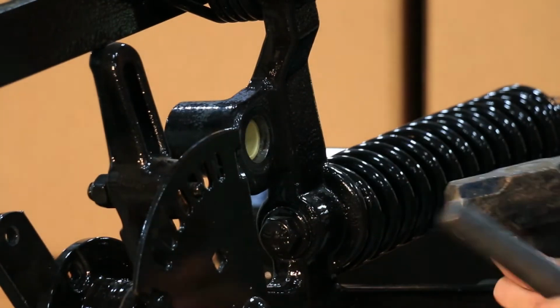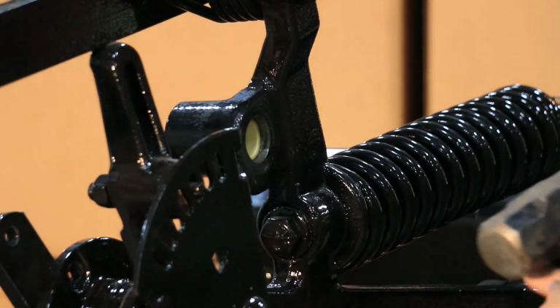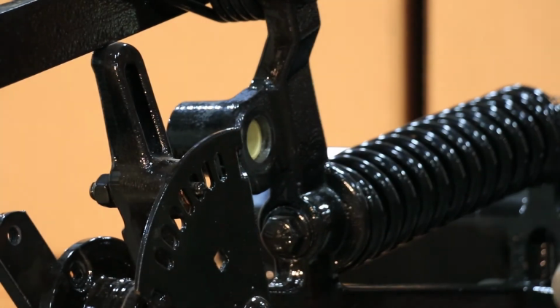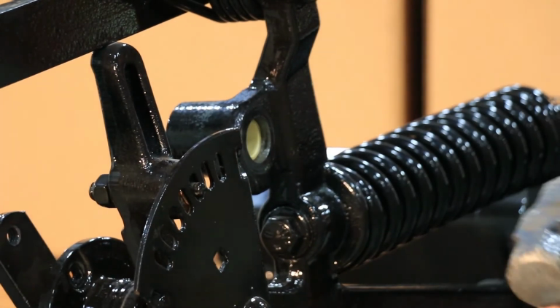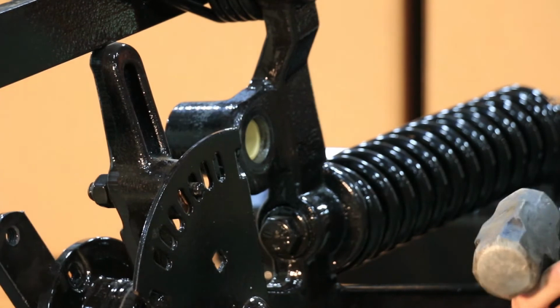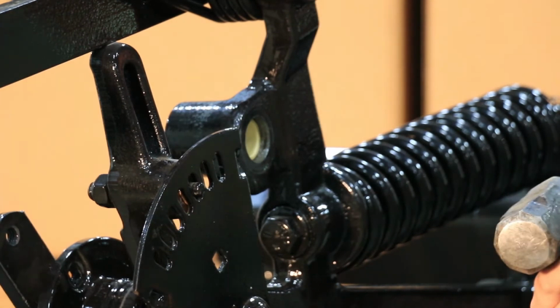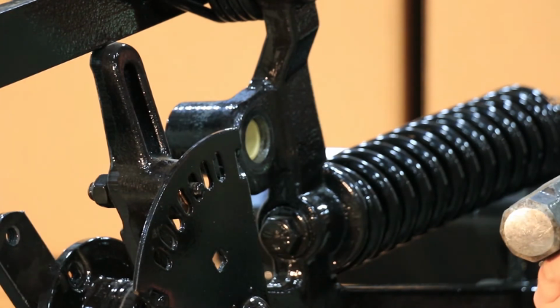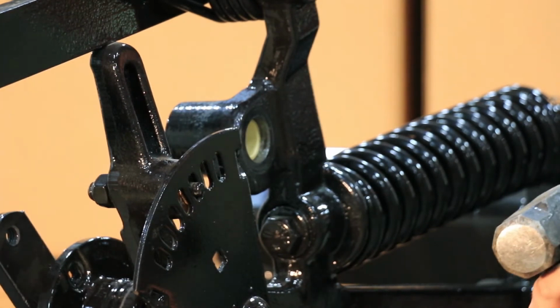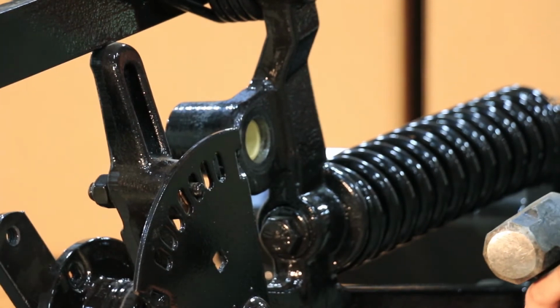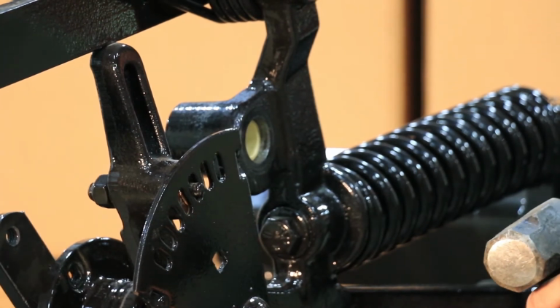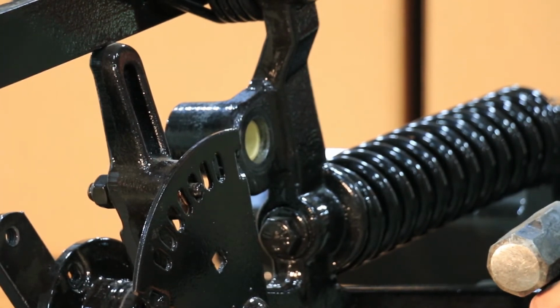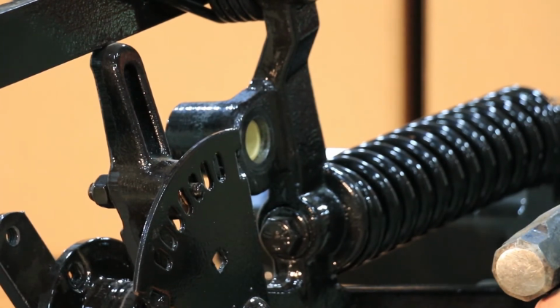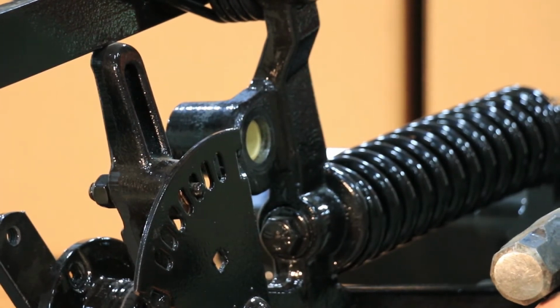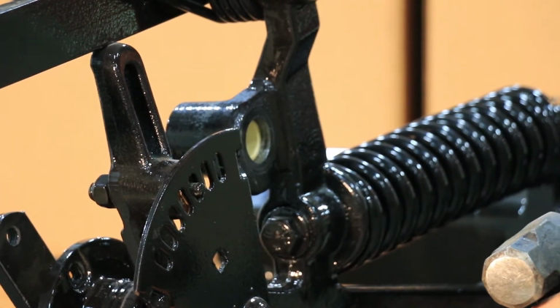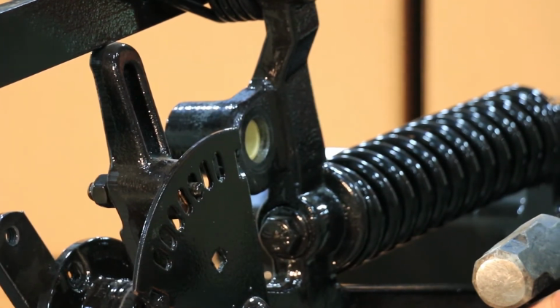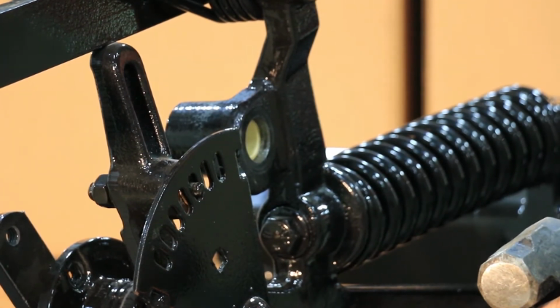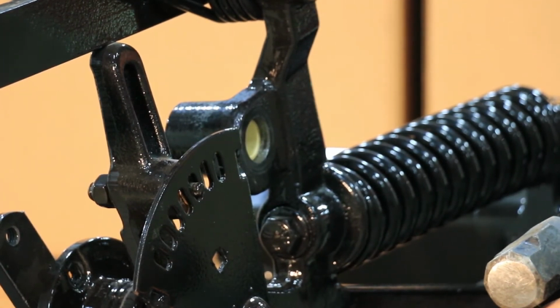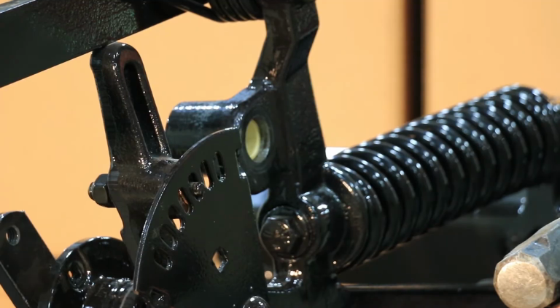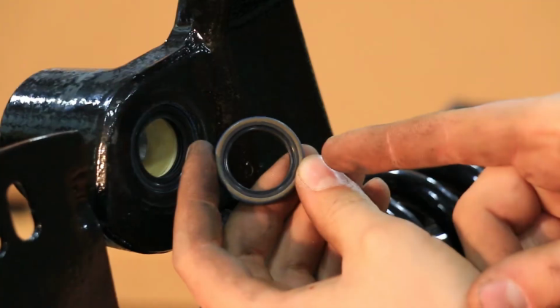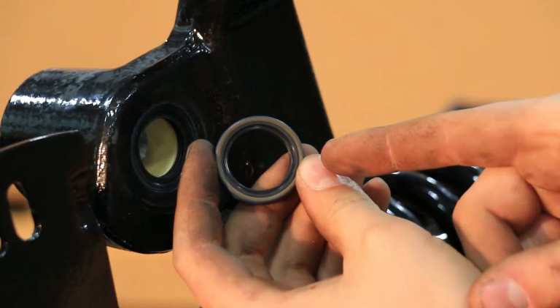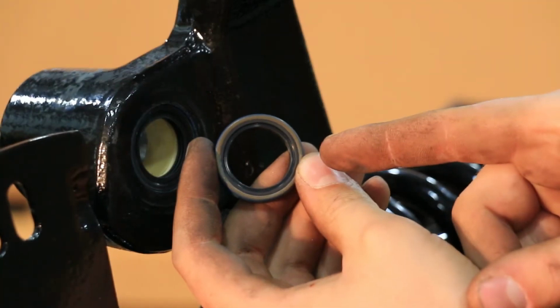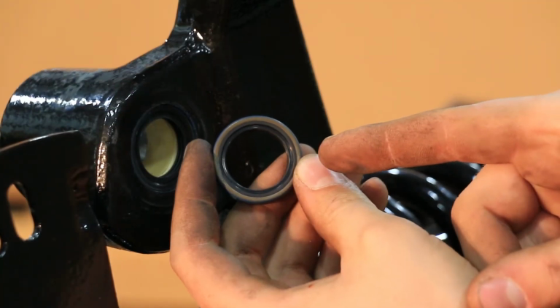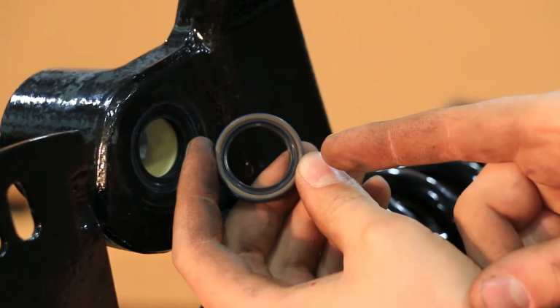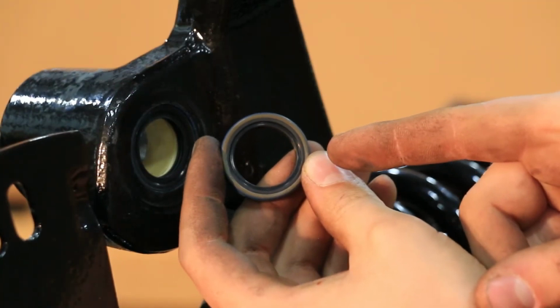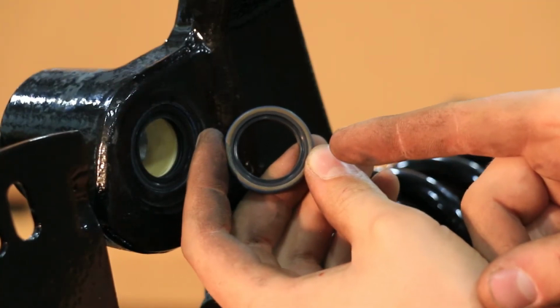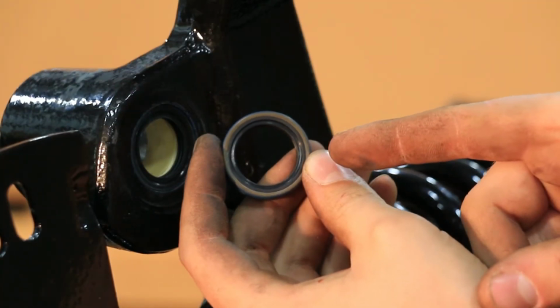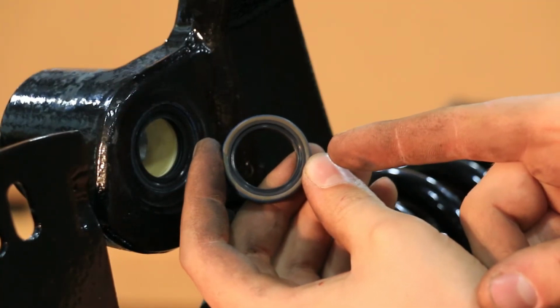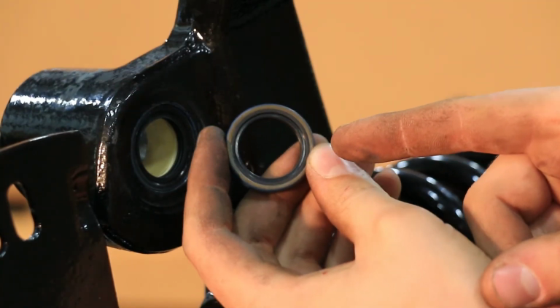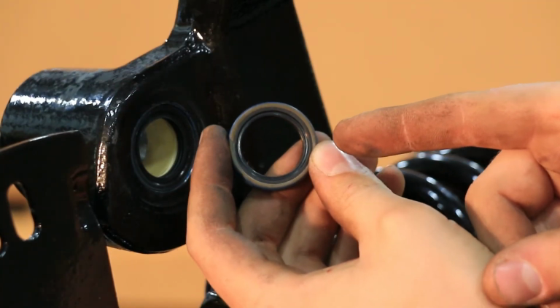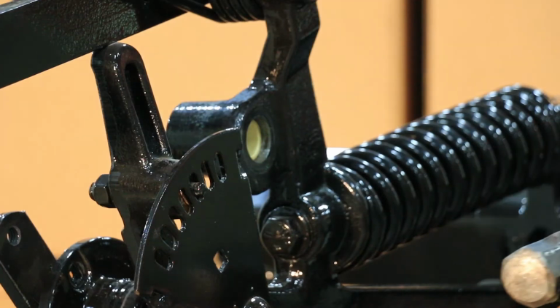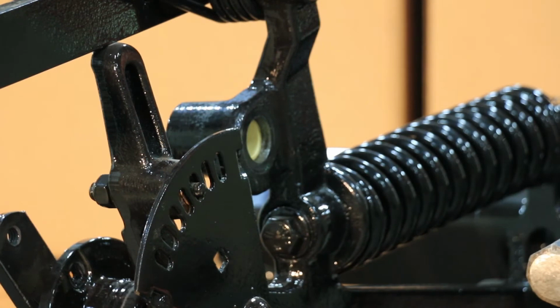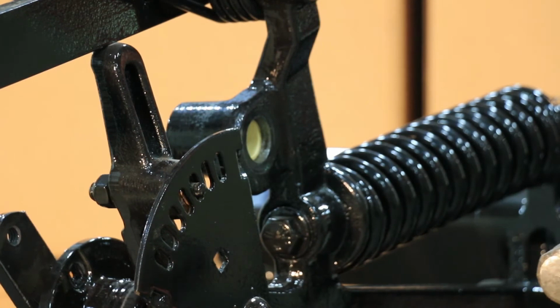You will then install the seal also using the Needham Ag bushing installation tool. The small grain lip, which appears on one side of the seal, will go in towards the poly bushing.